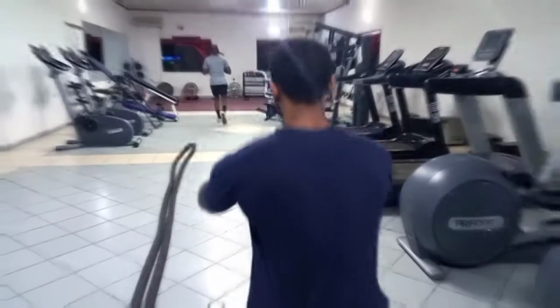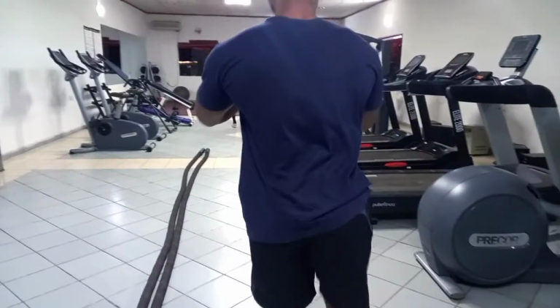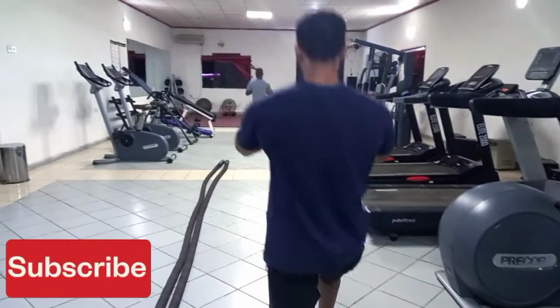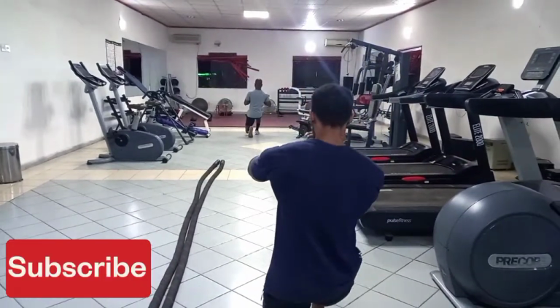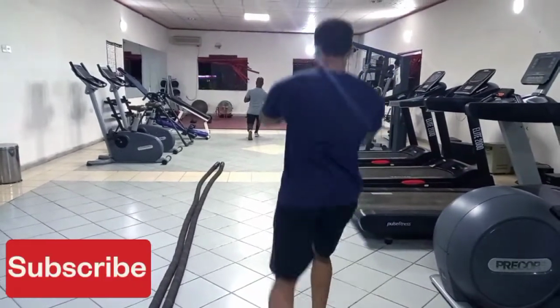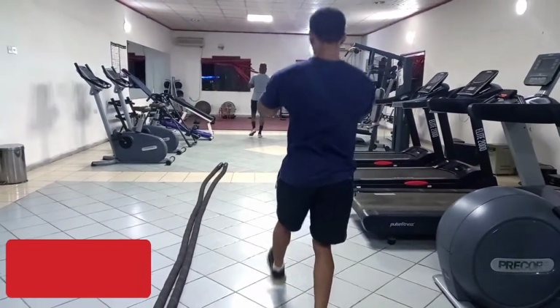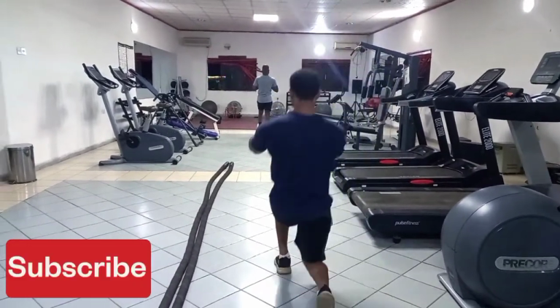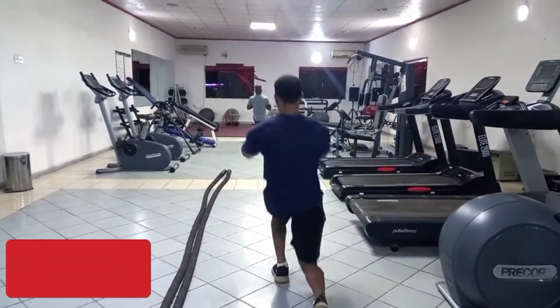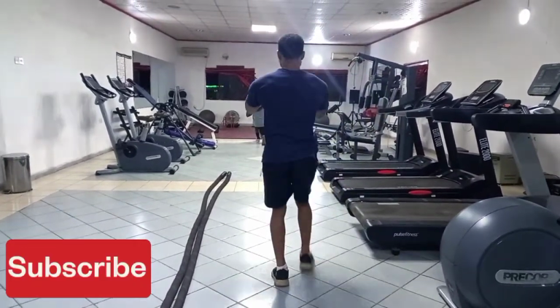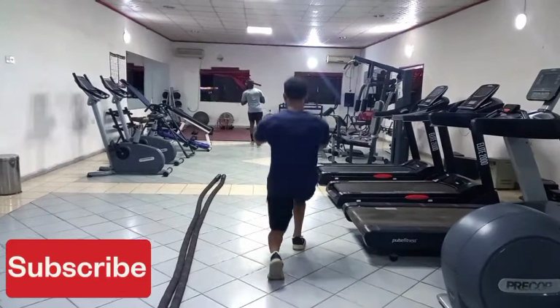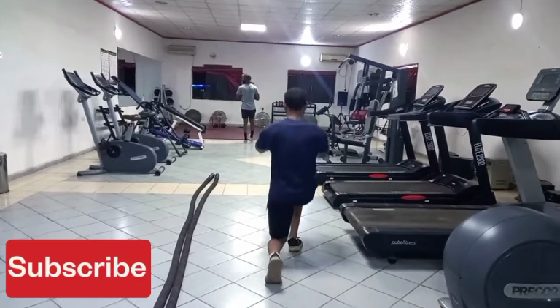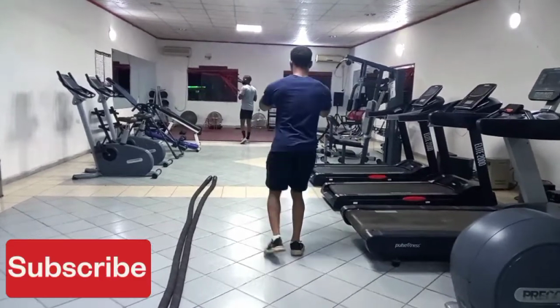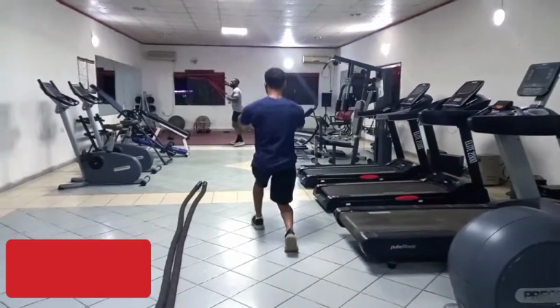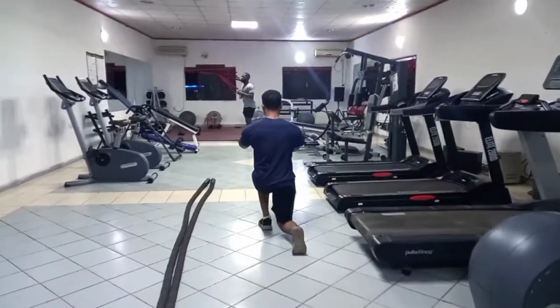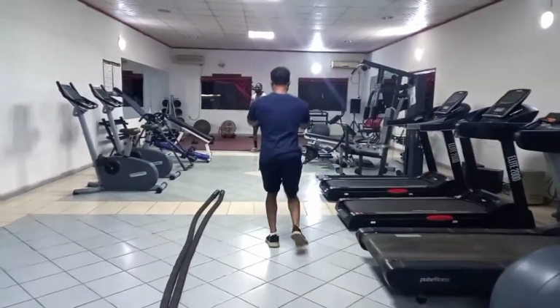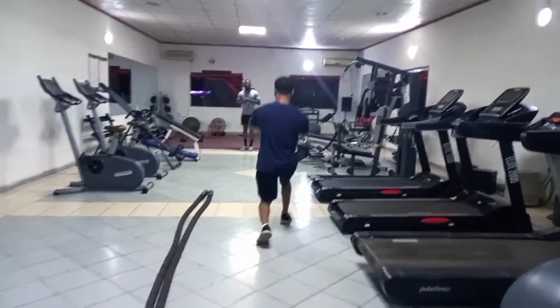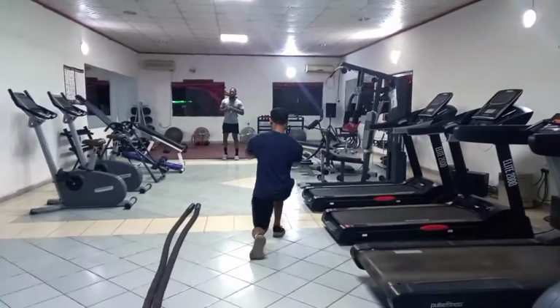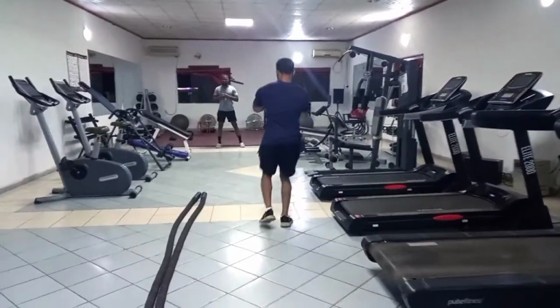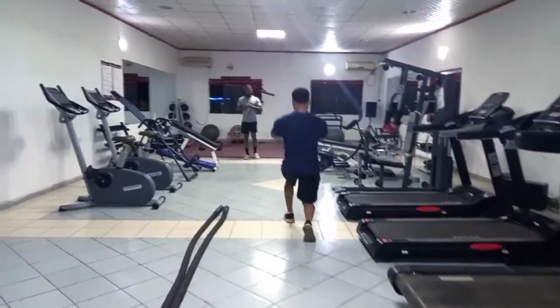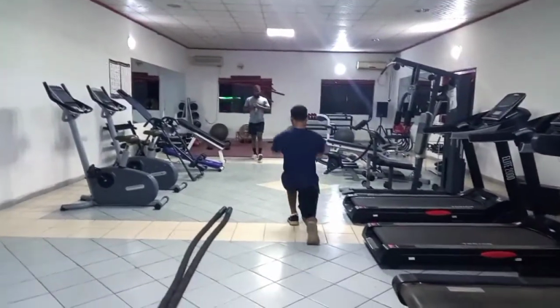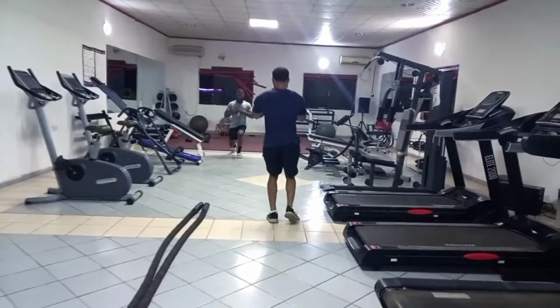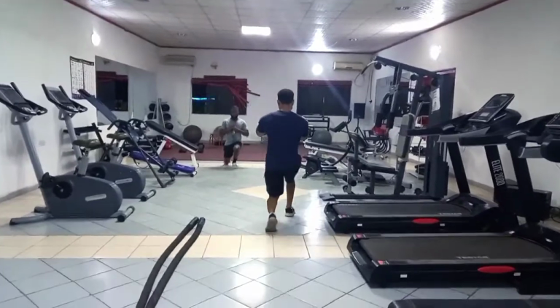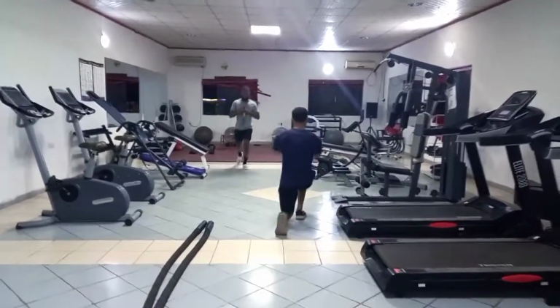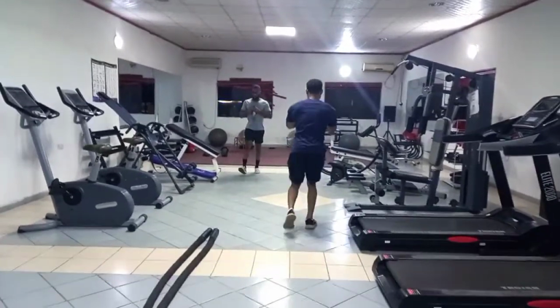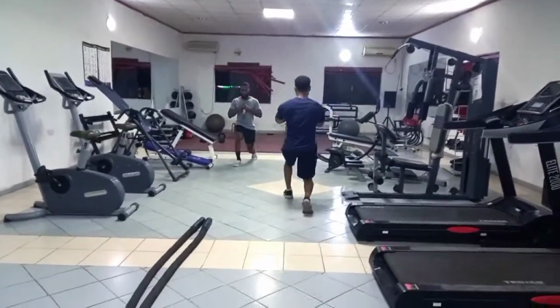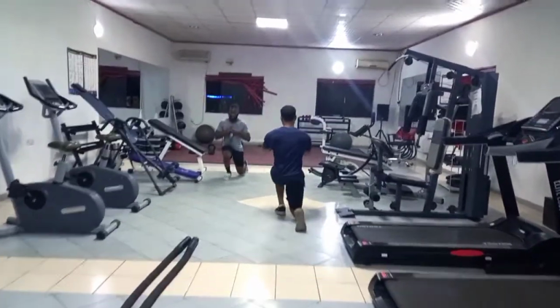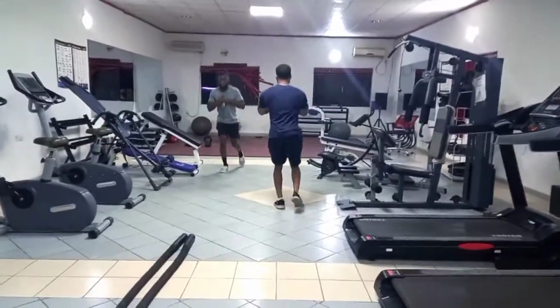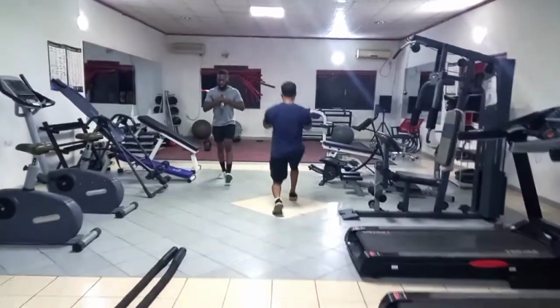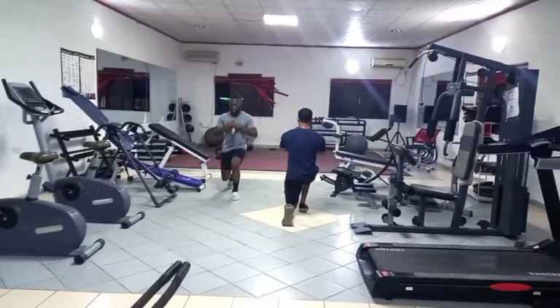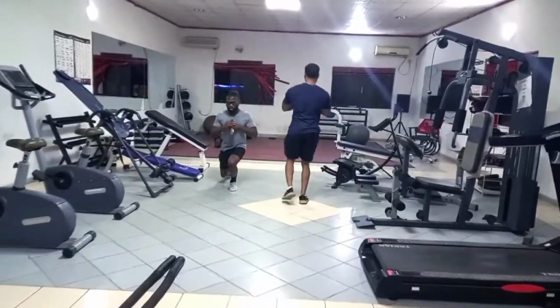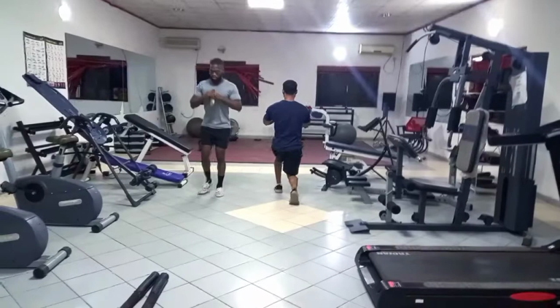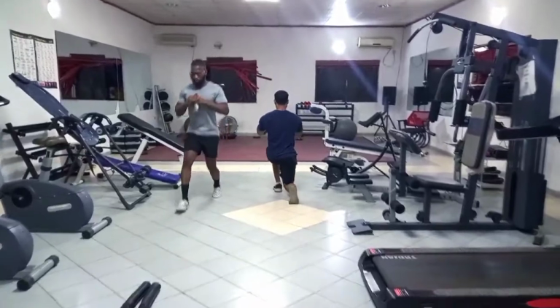What is up YouTube, so today we're working legs — one of my favorite days, but I can't say it gets any easier. It's always hard, always difficult, always challenges you, but we still love it.